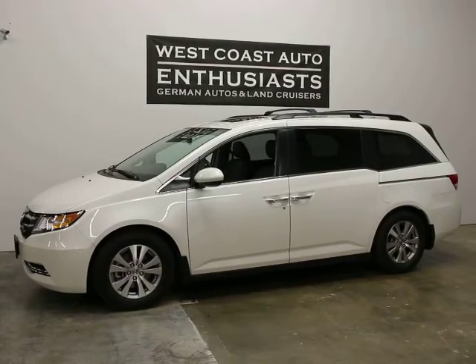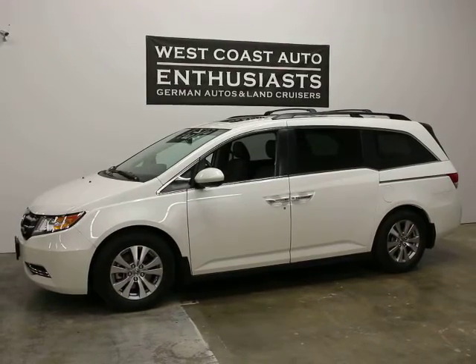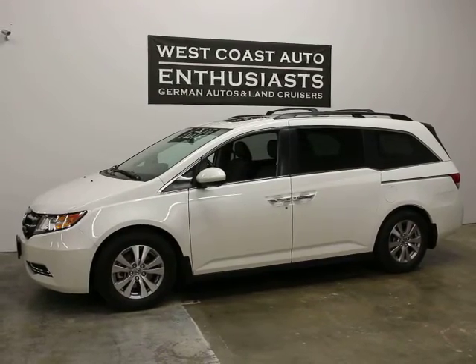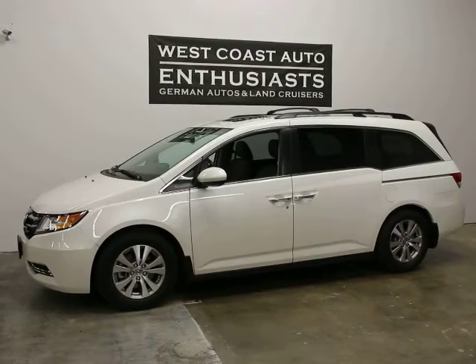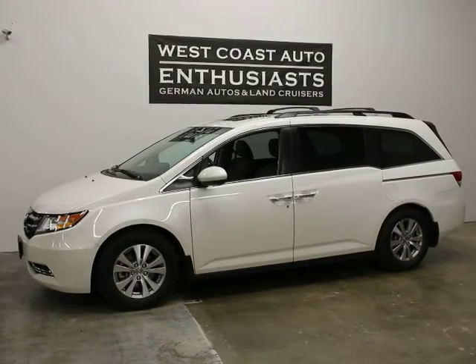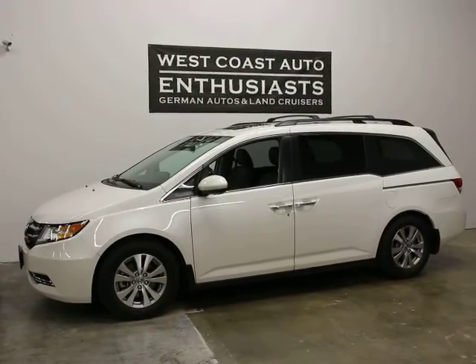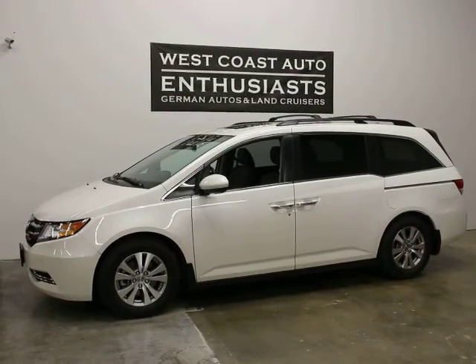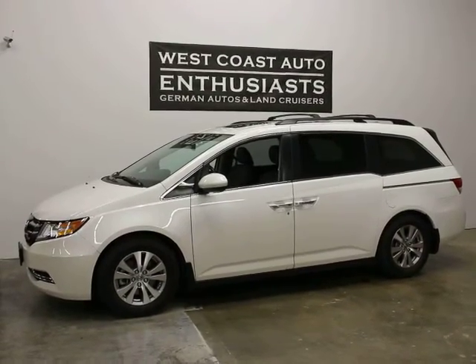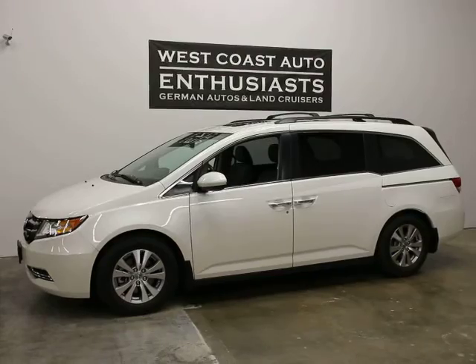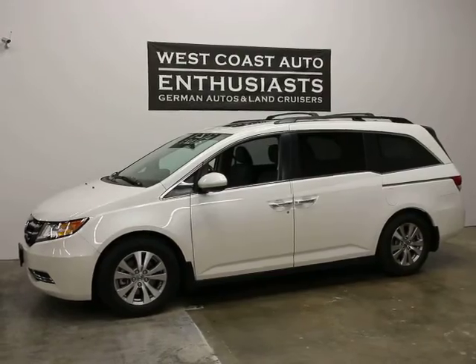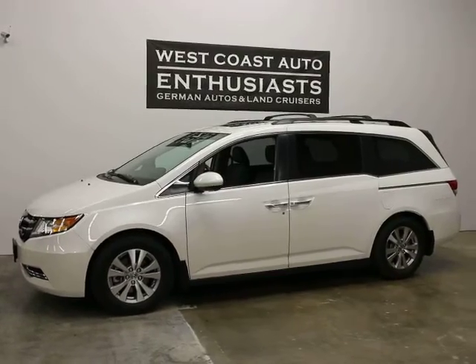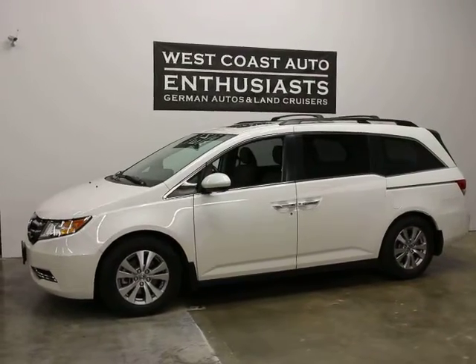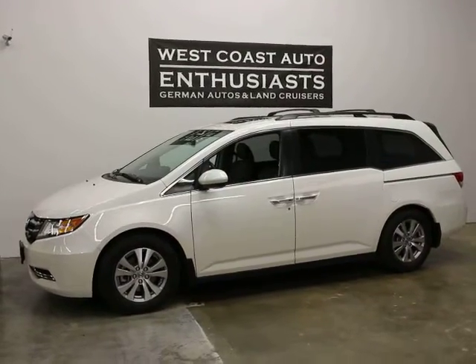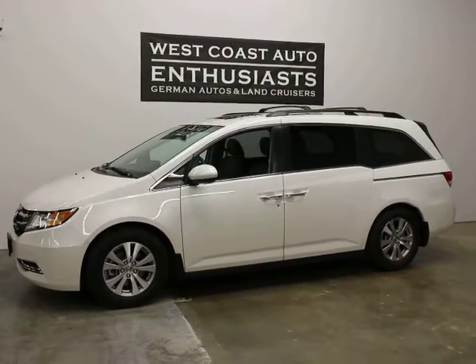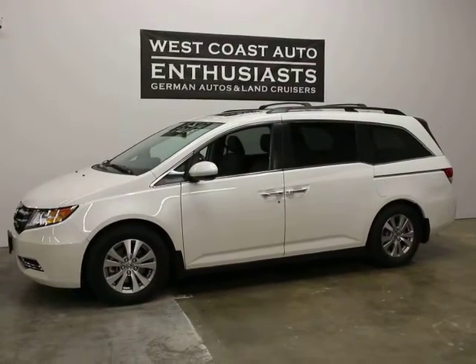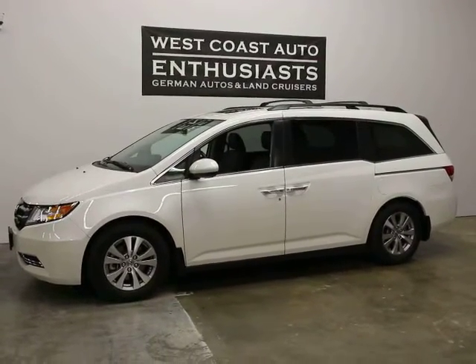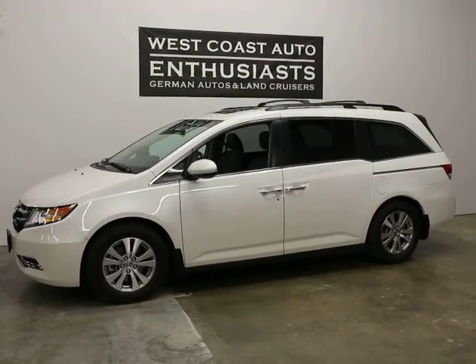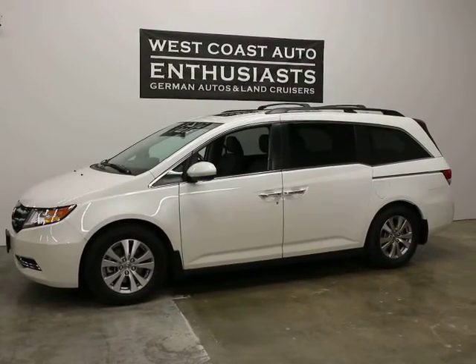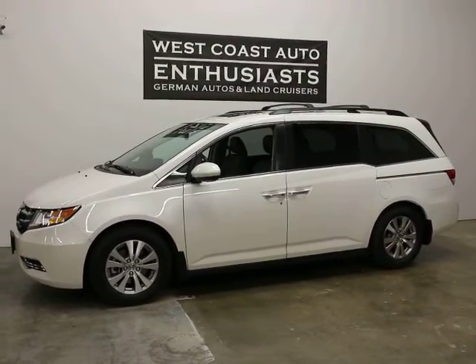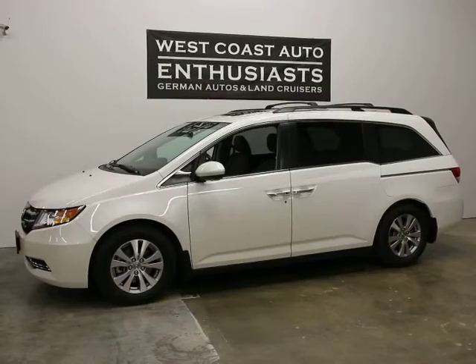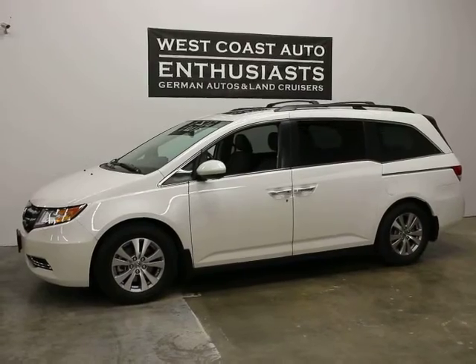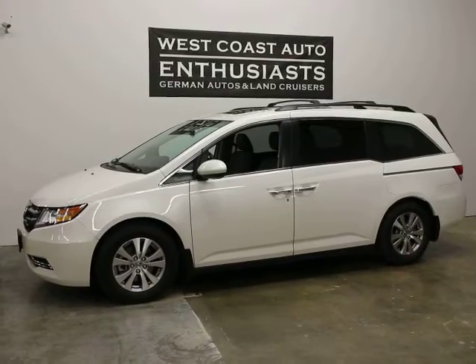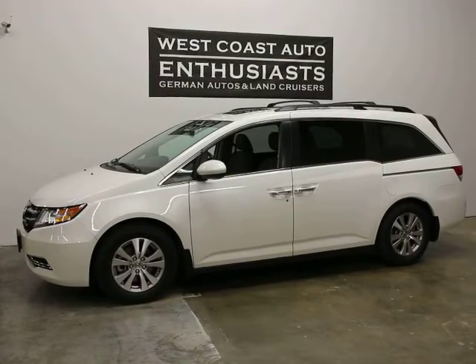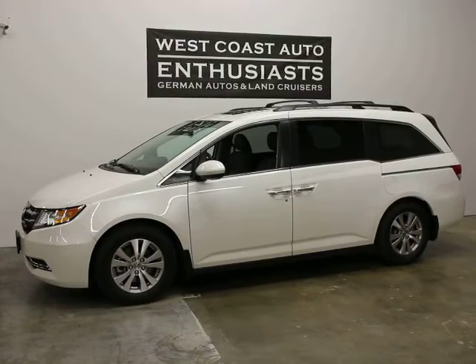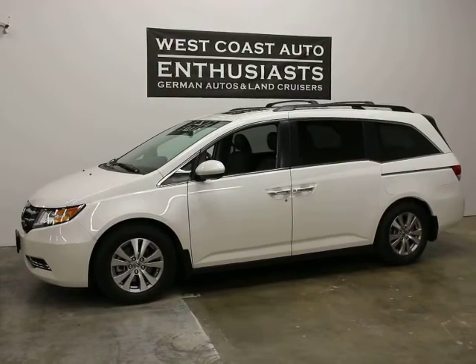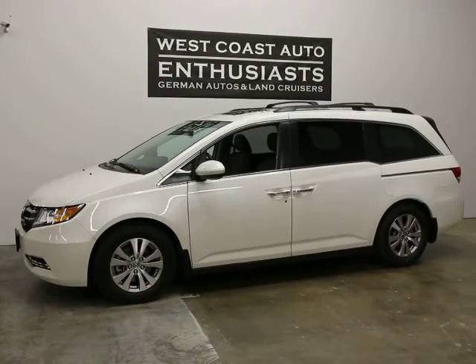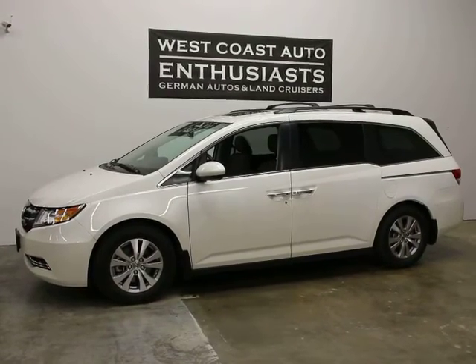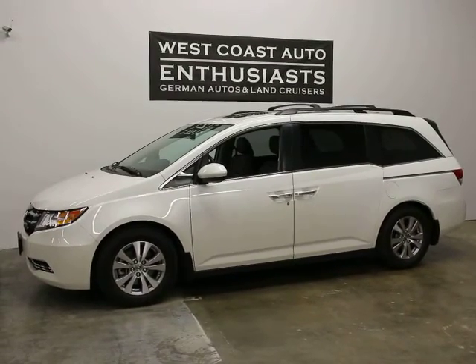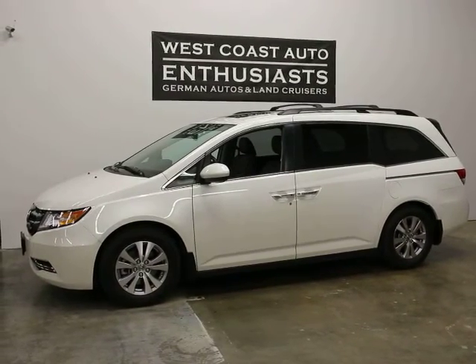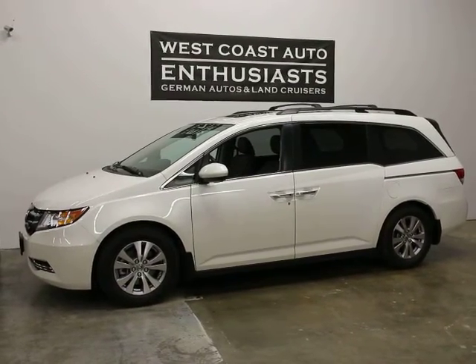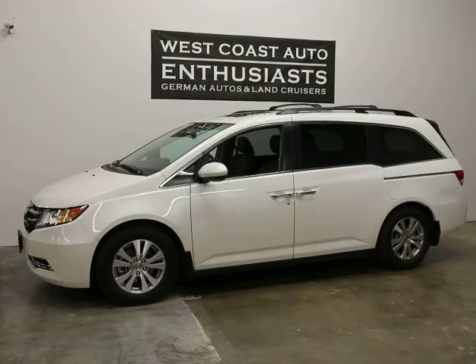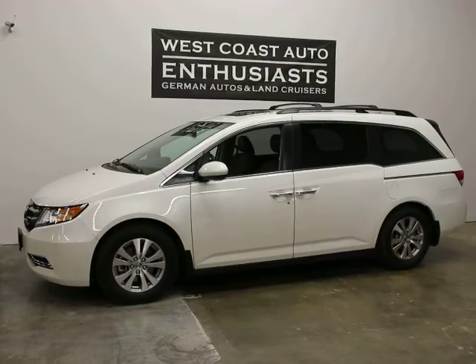Thank you for visiting West Coast Auto Enthusiast. Today we're featuring a 2015 Honda Odyssey EXL. It's got 9,000 miles on it. It's a customer of ours. We can finance it through Alaska Federal Credit Union. I can put an extended warranty on it. We welcome trades.